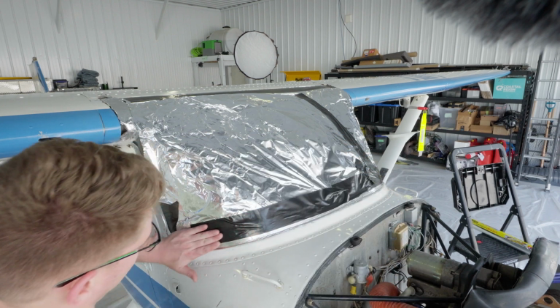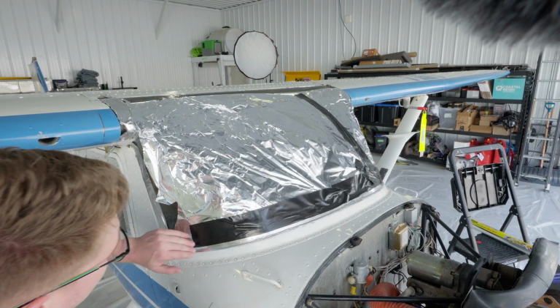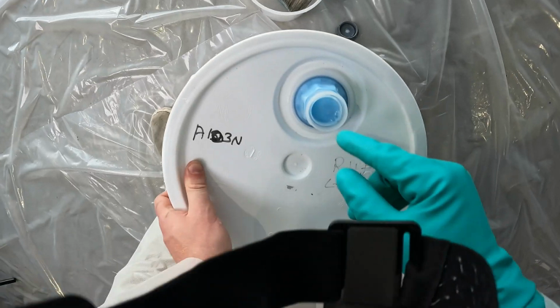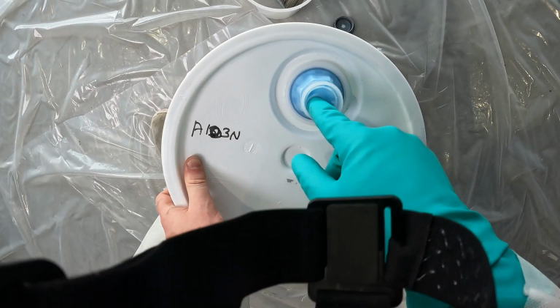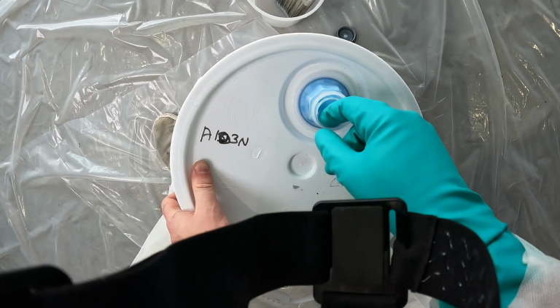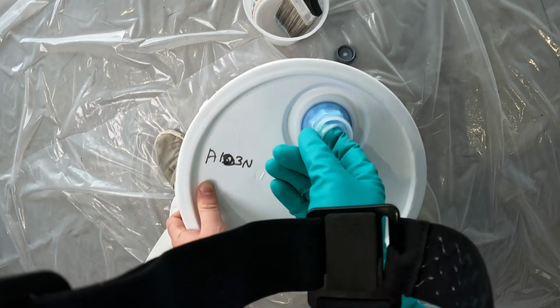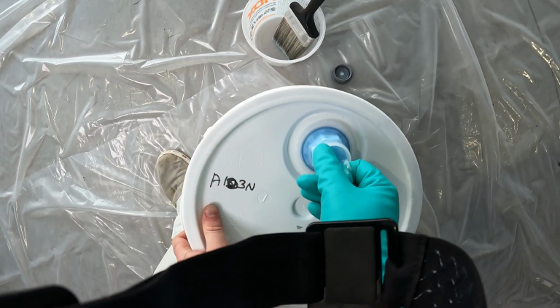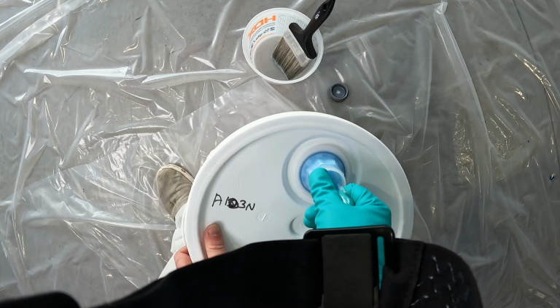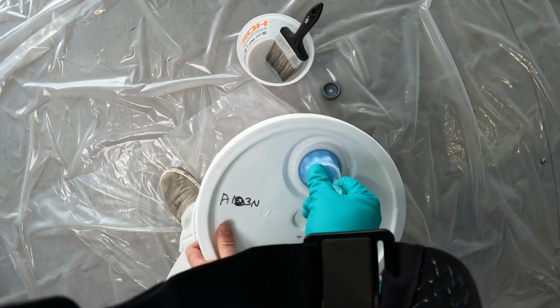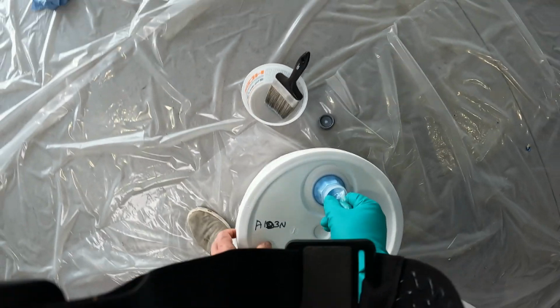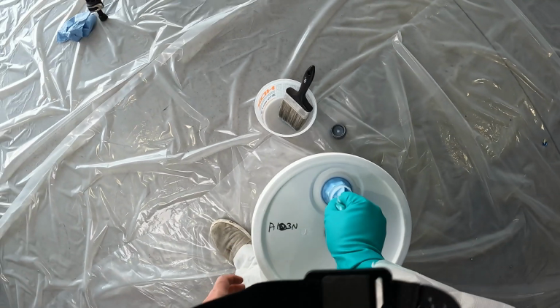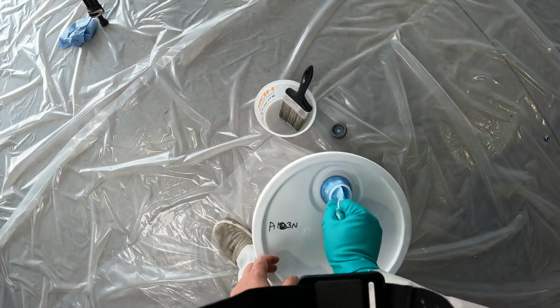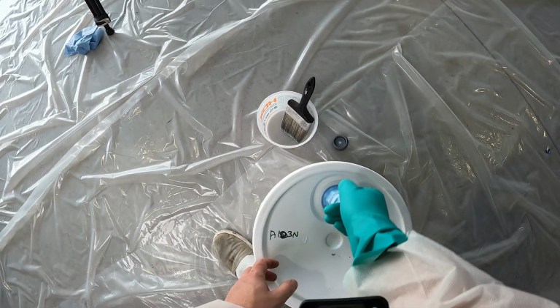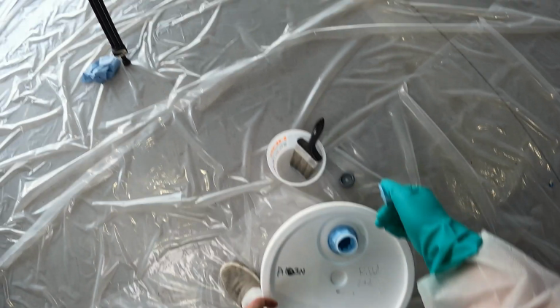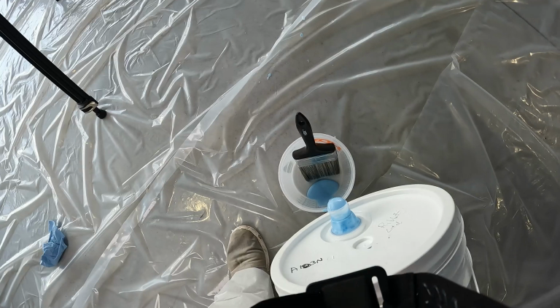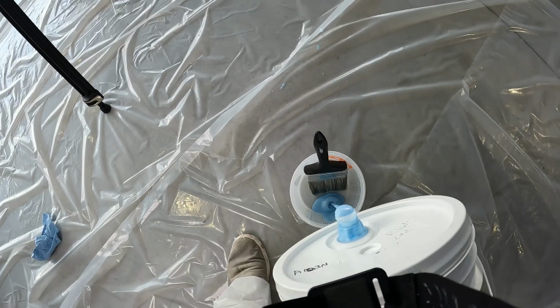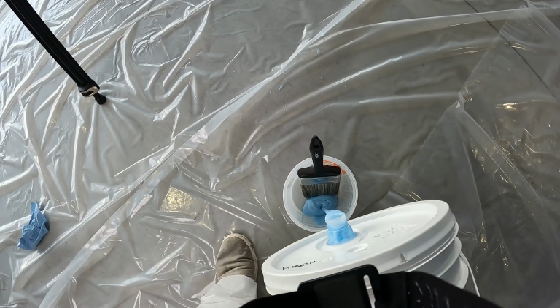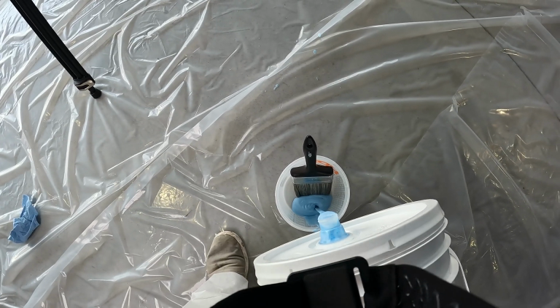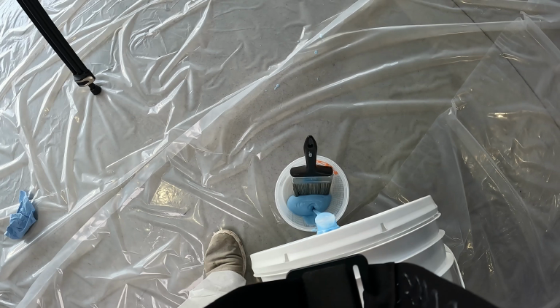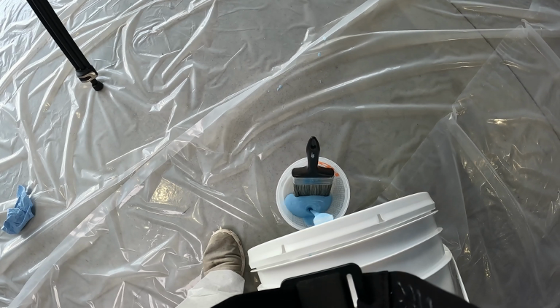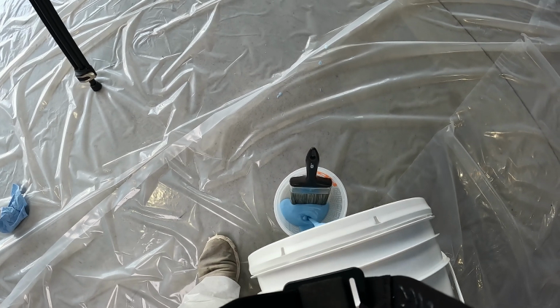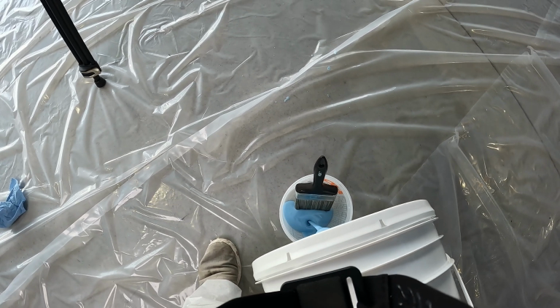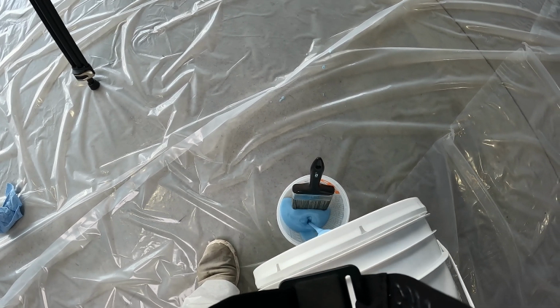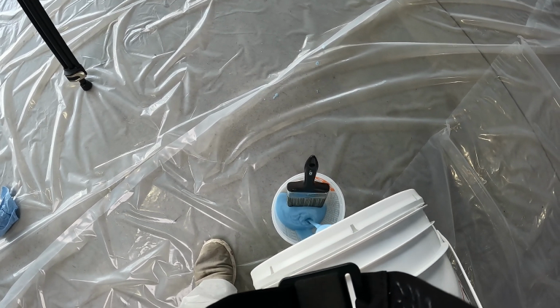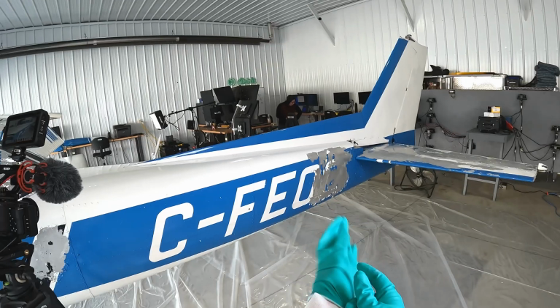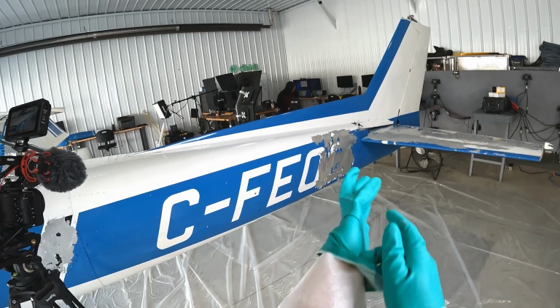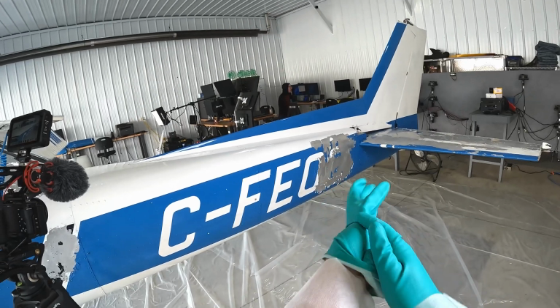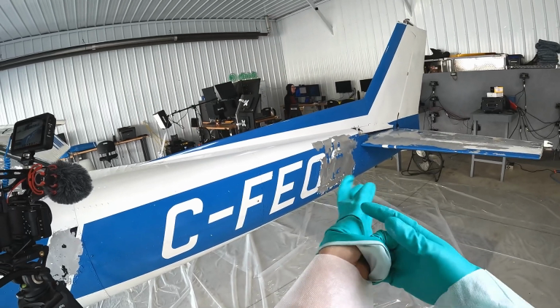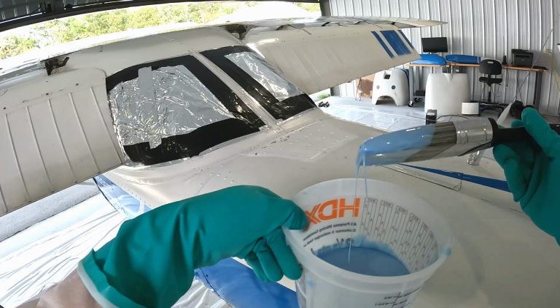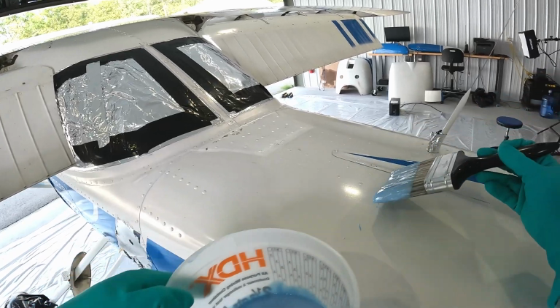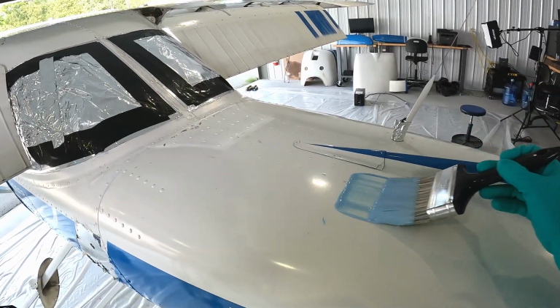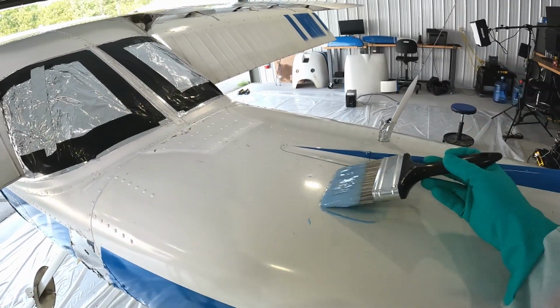A 5-gallon pail is the smallest quantity I could purchase Soko Strip in. I was told that would be enough to strip a 150; however, that will depend on how many layers of paint are on your aircraft. I found that one application of Soko Strip is good for removing one coat of paint.